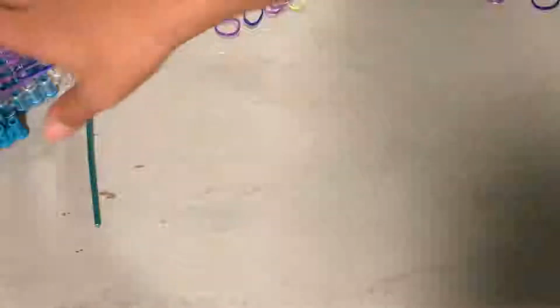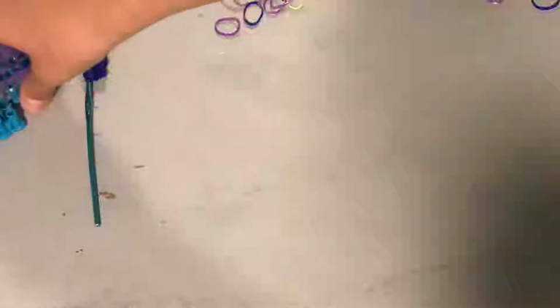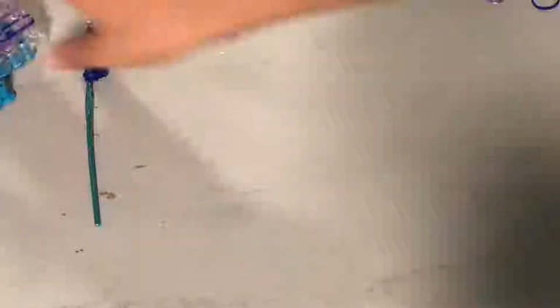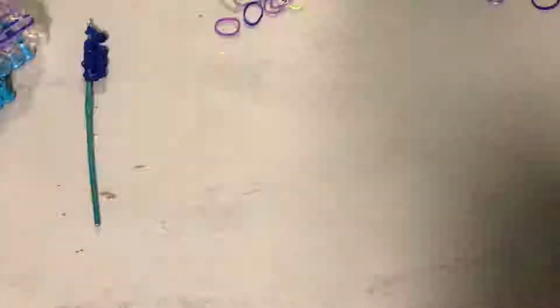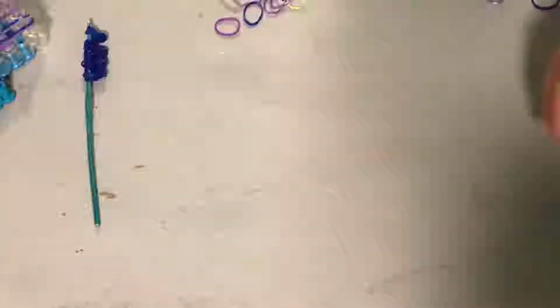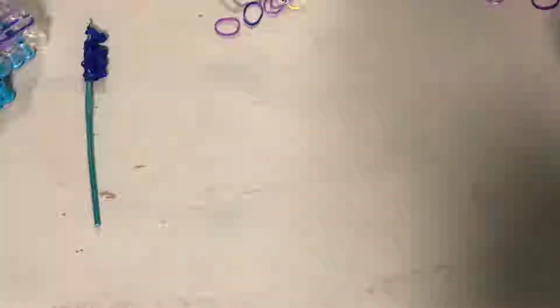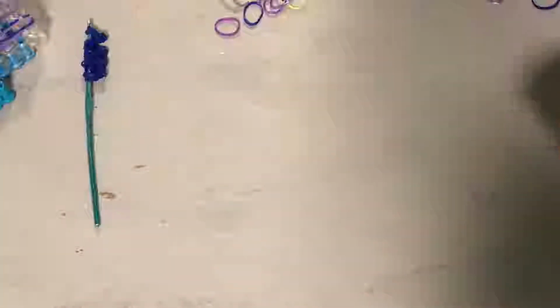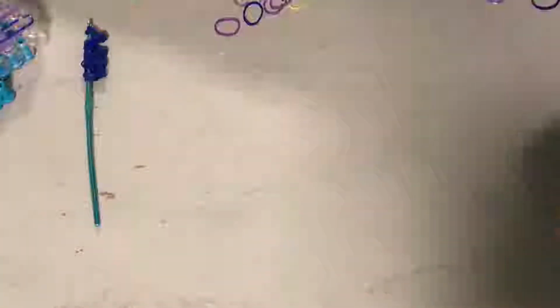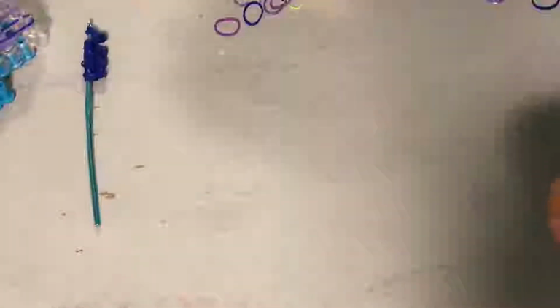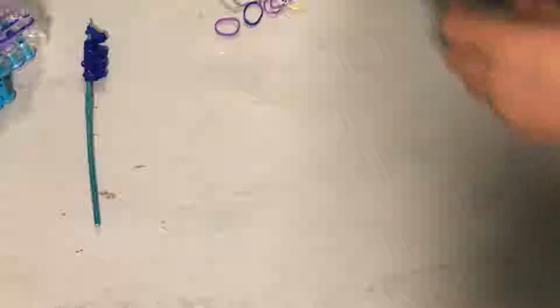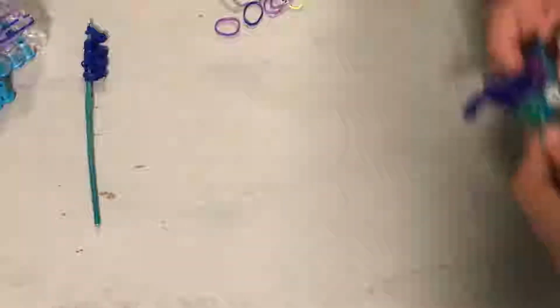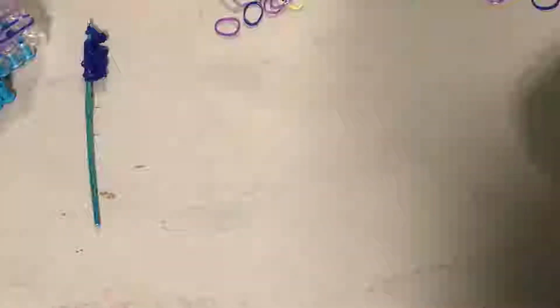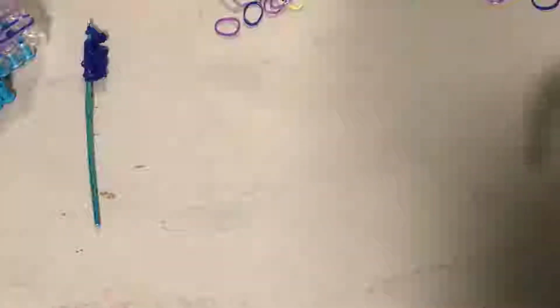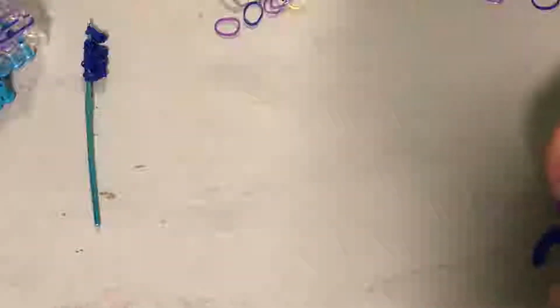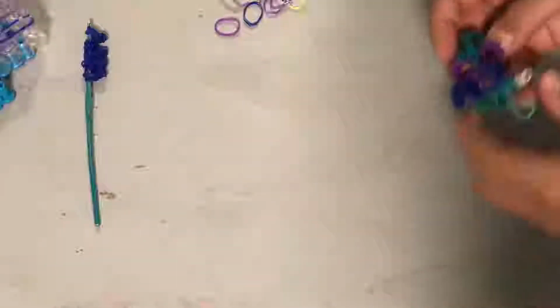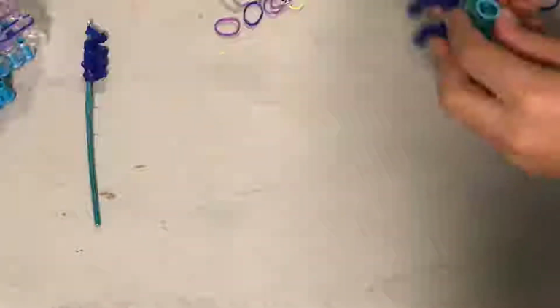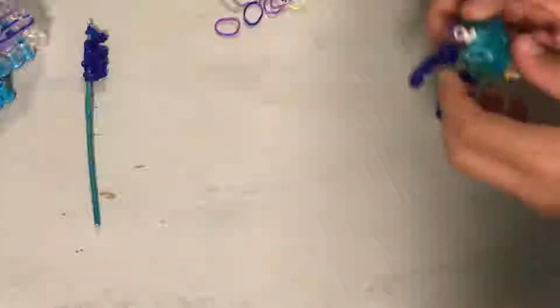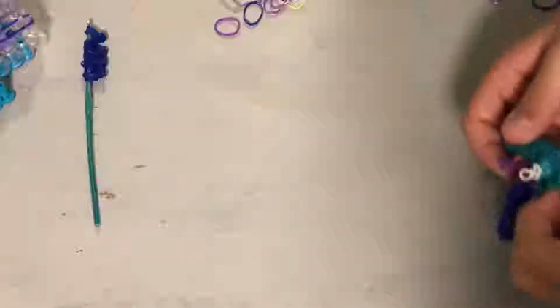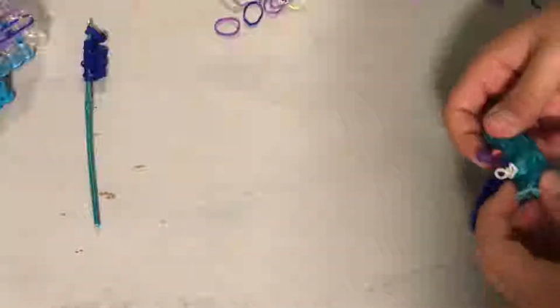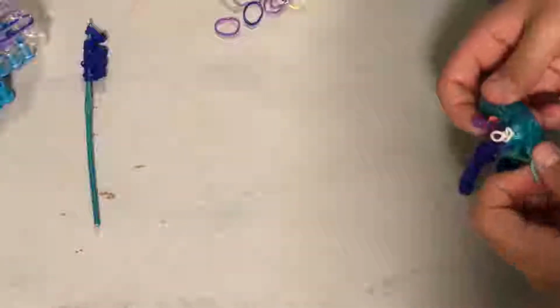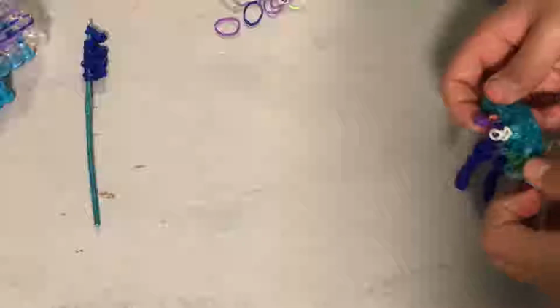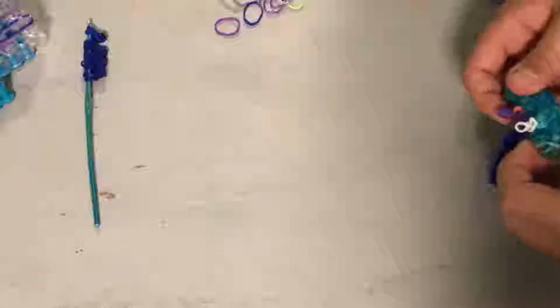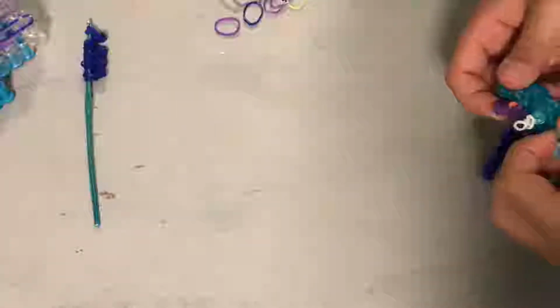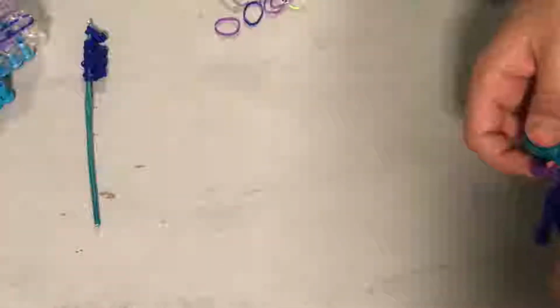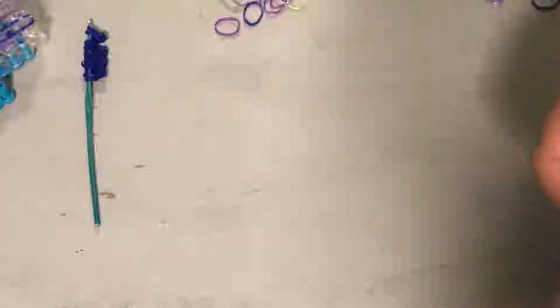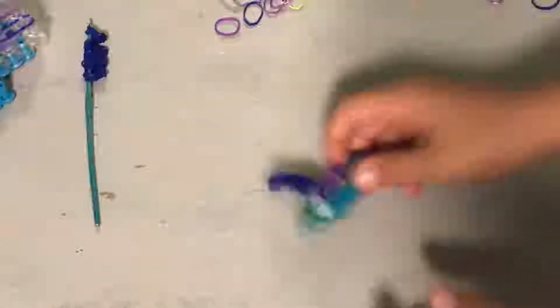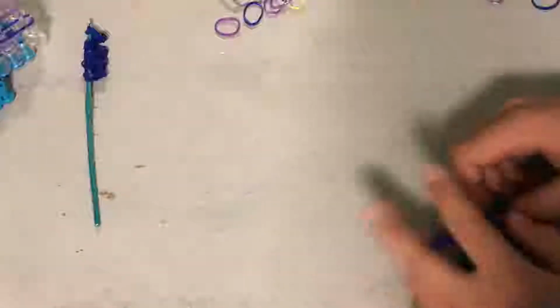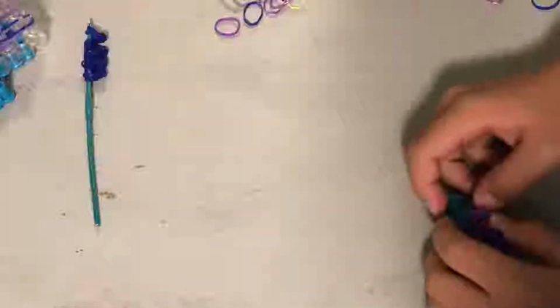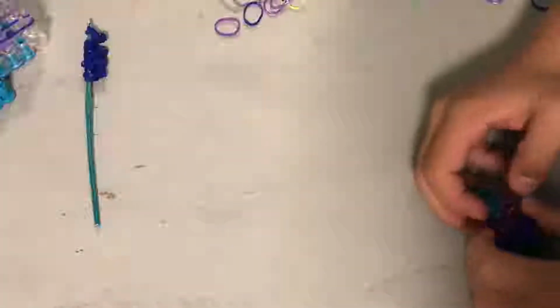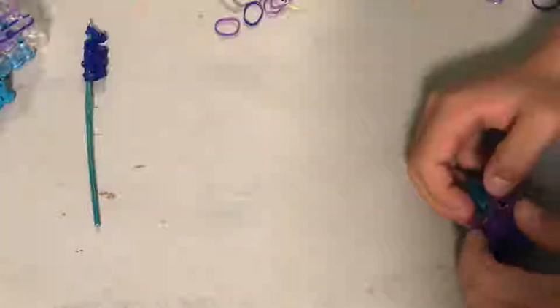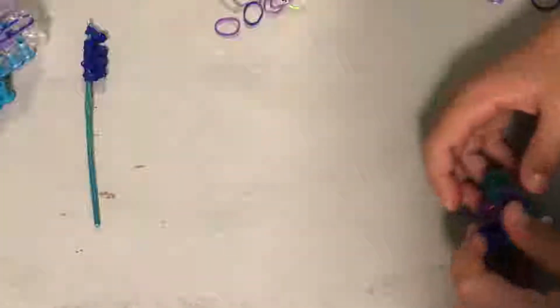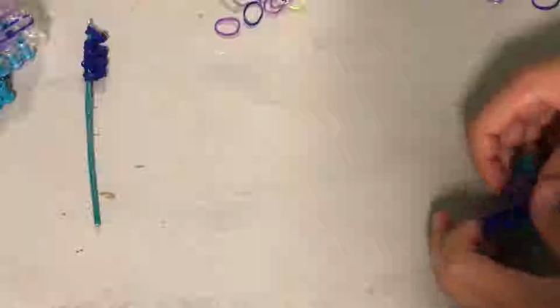Hey guys, it's Alex's Creative Corner here back with another video and today is part four of the rainbow and silk wing tutorial. In this tutorial we will be doing the third and fourth wings which are the back two and we will also be doing the neck.